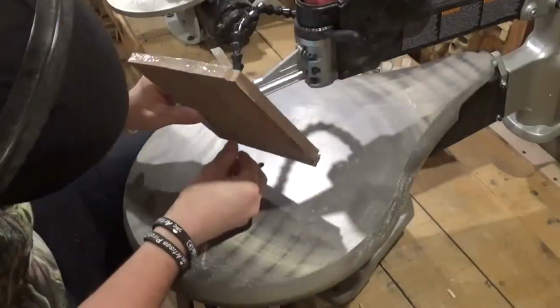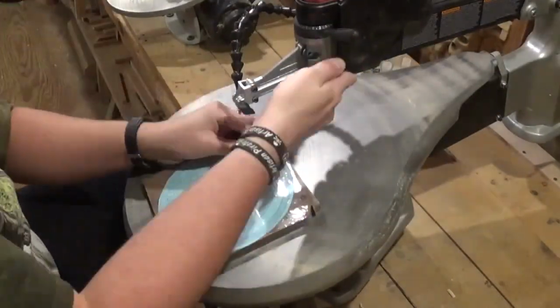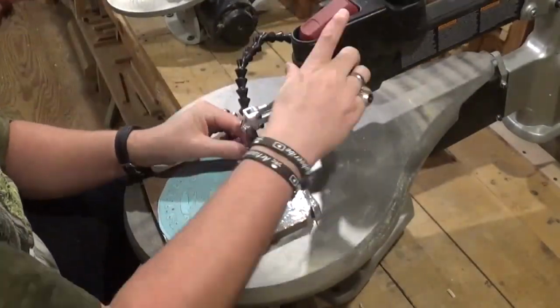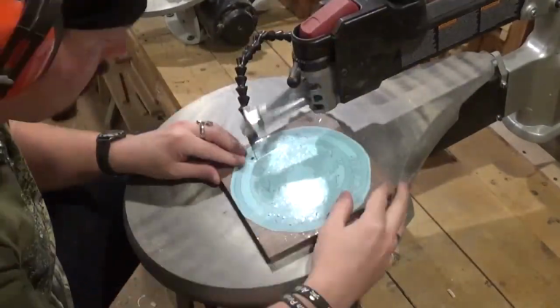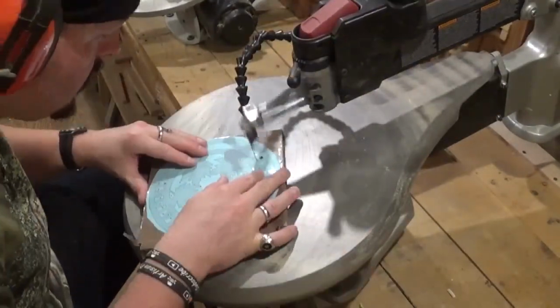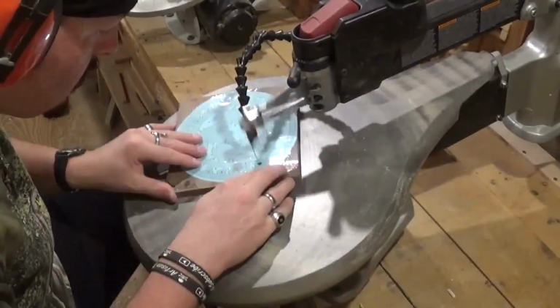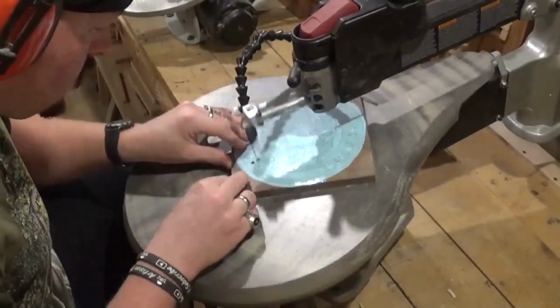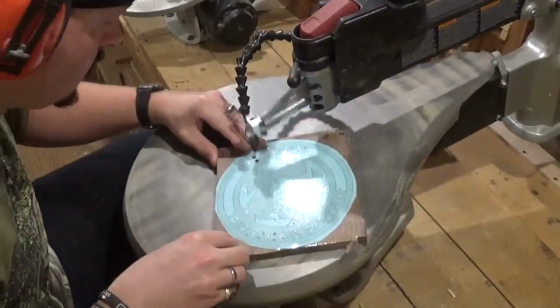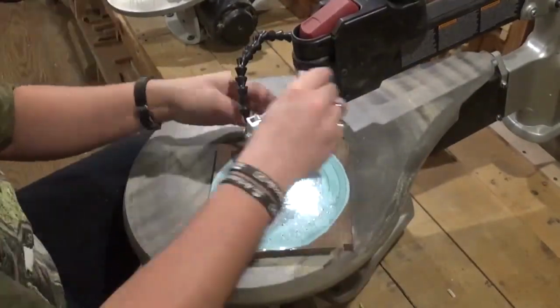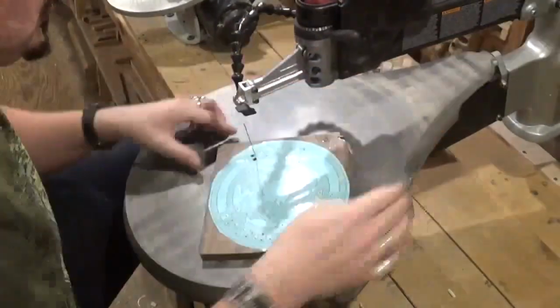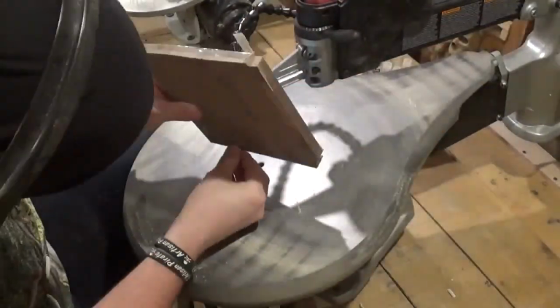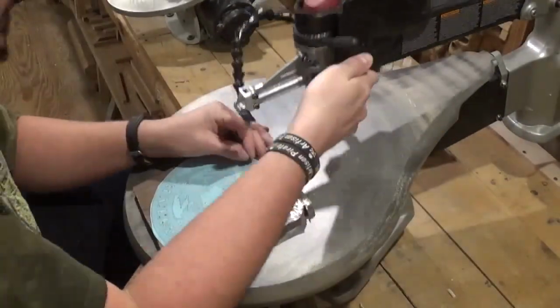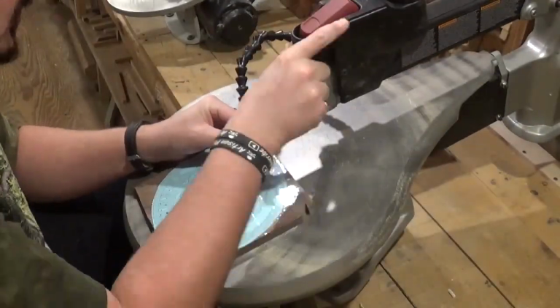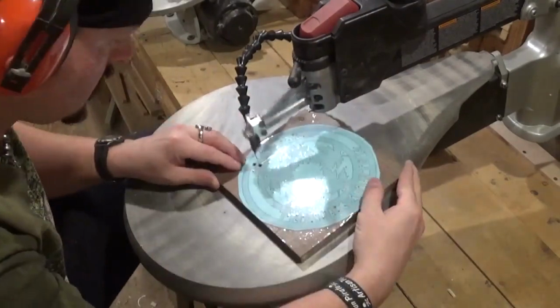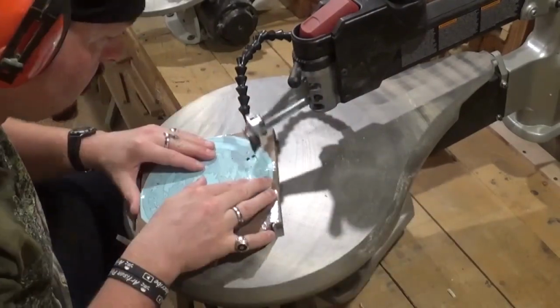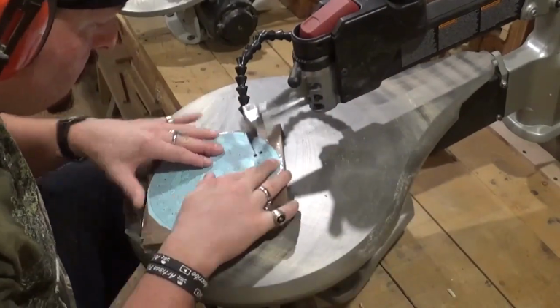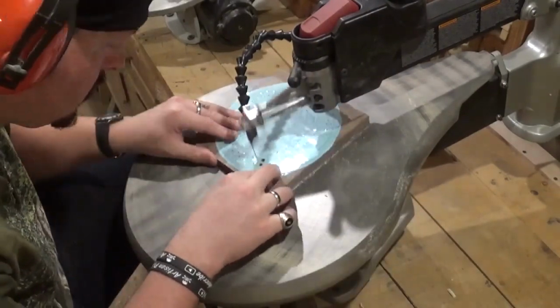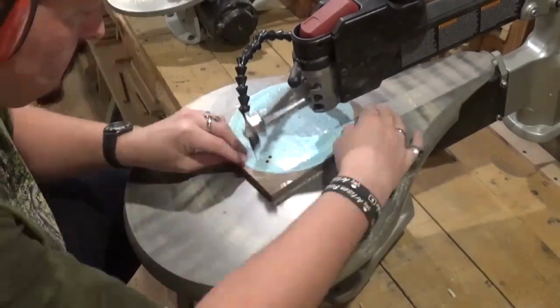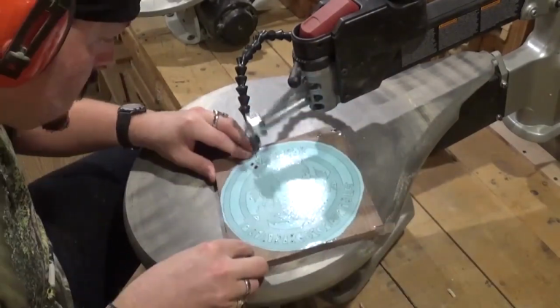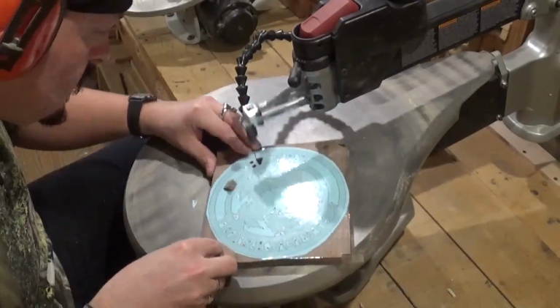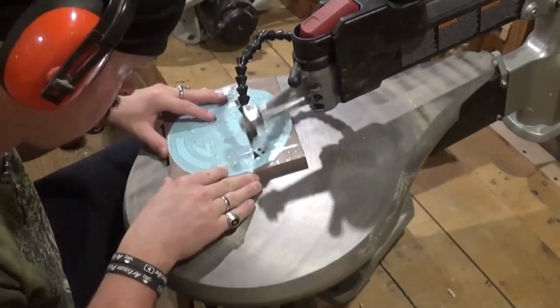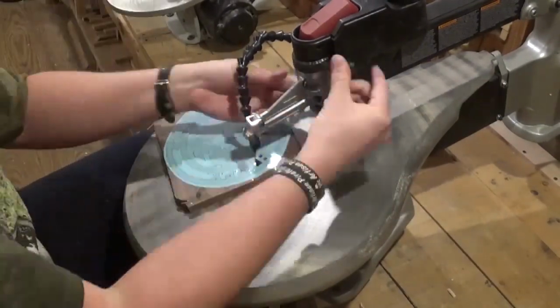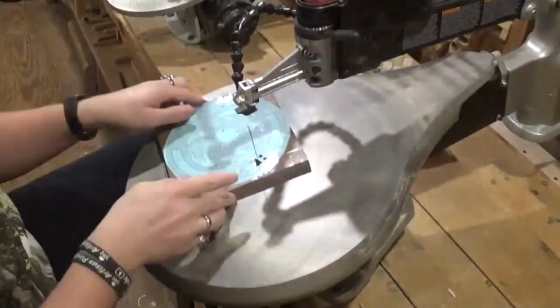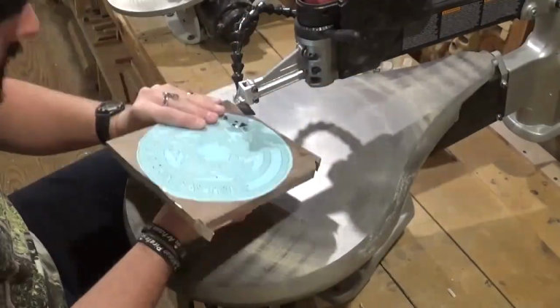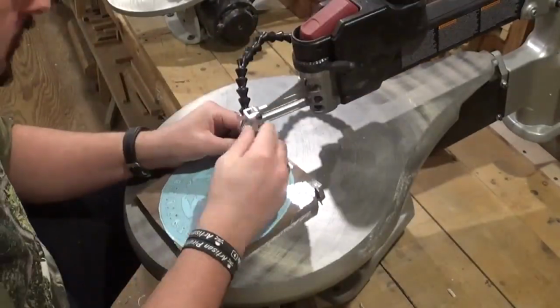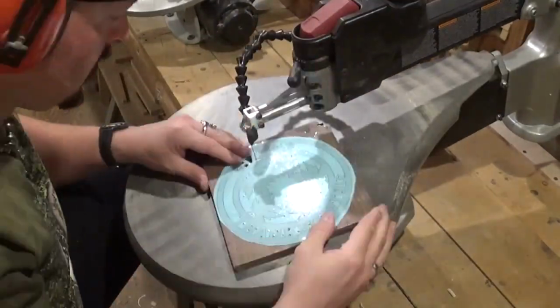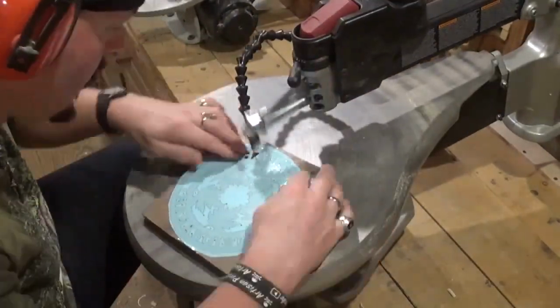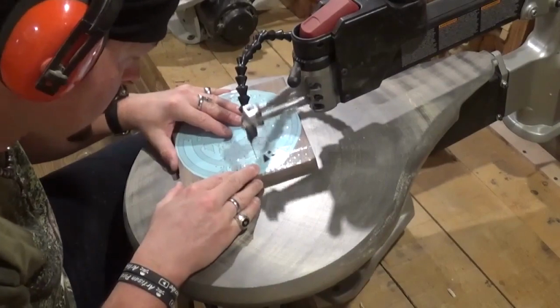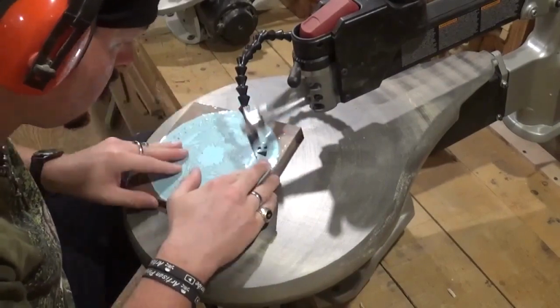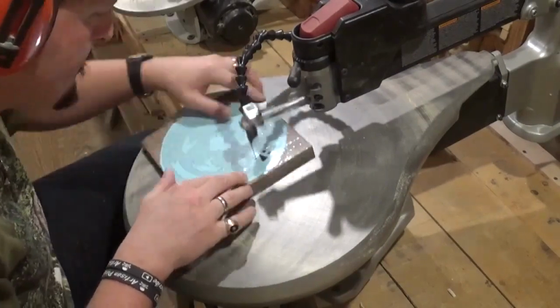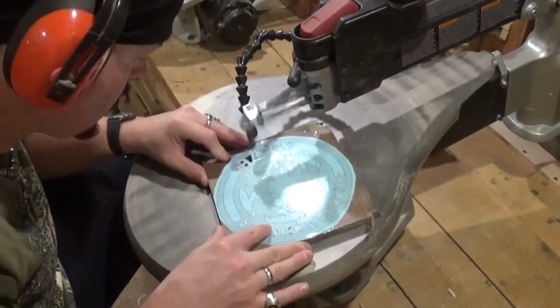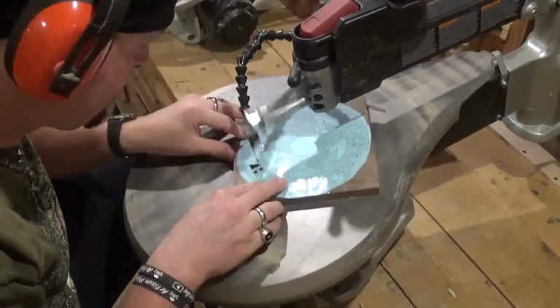Then we're going to head over to the scroll saw and start scrolling. I am using number five reverse tooth shark tooth scroll saw blades, and they are cutting through the dark walnut really well.